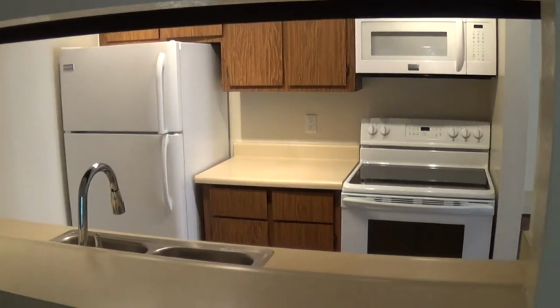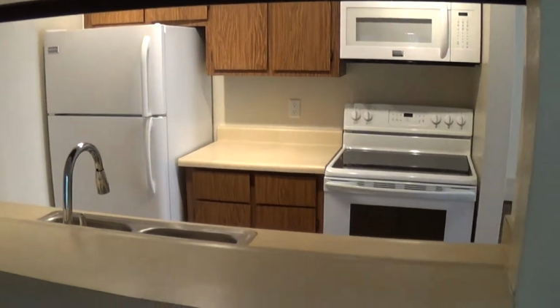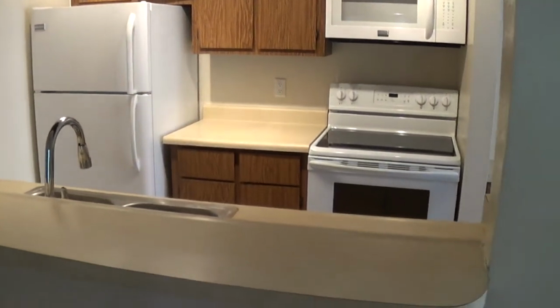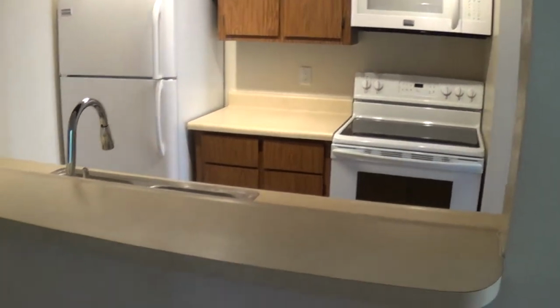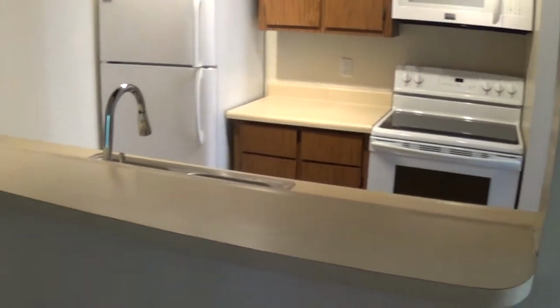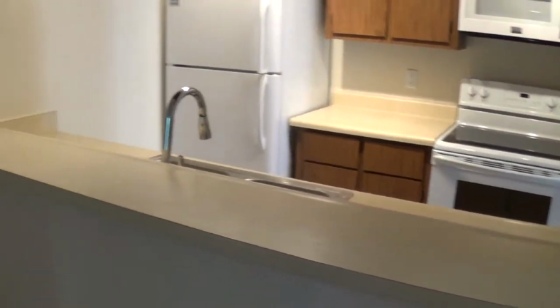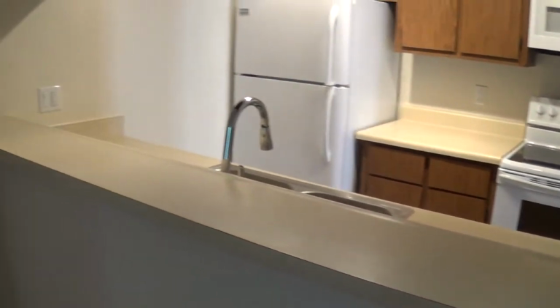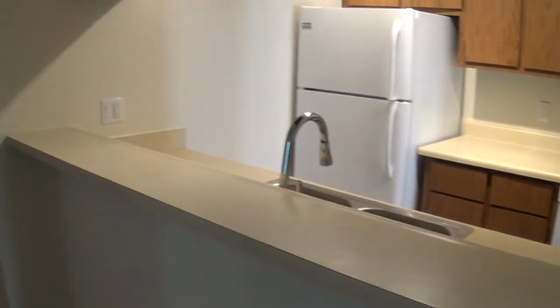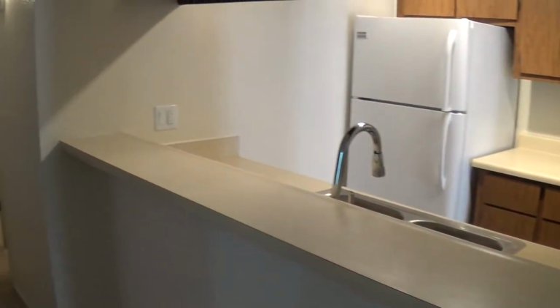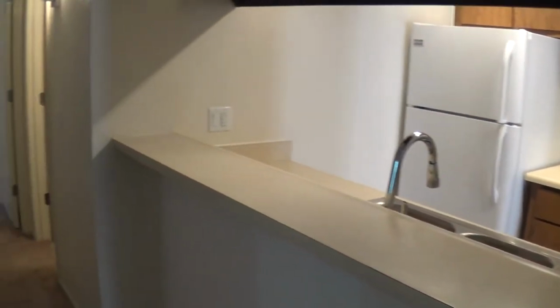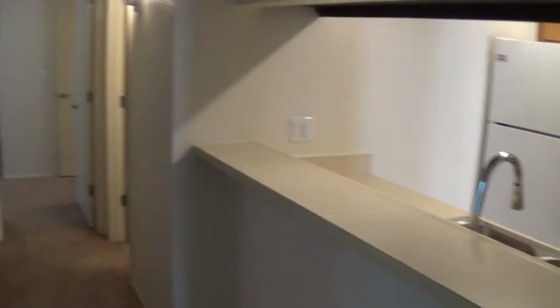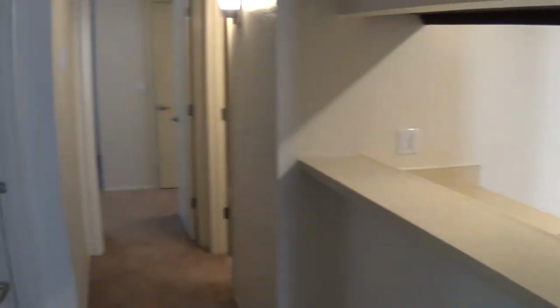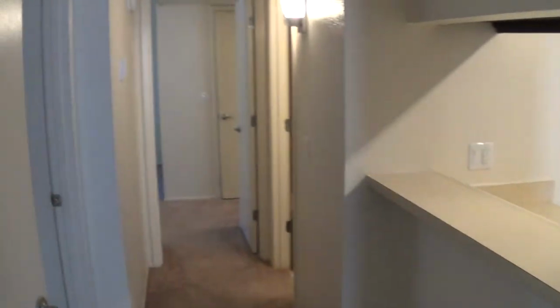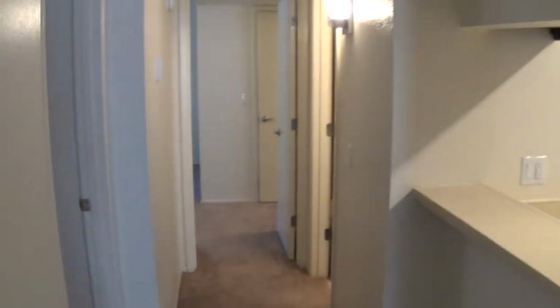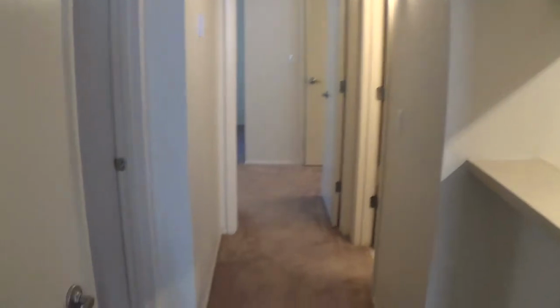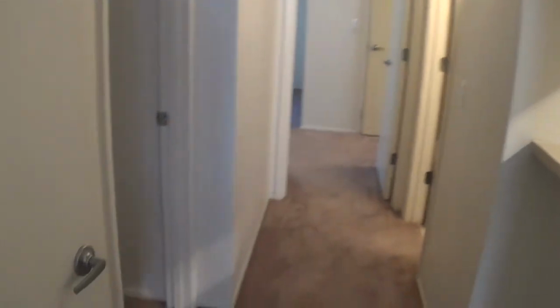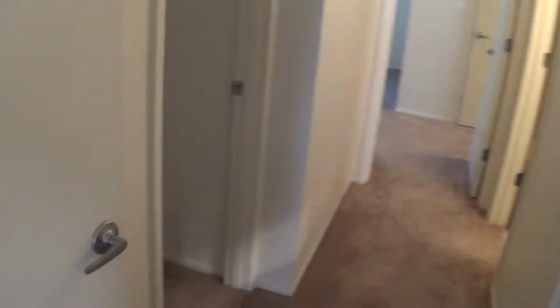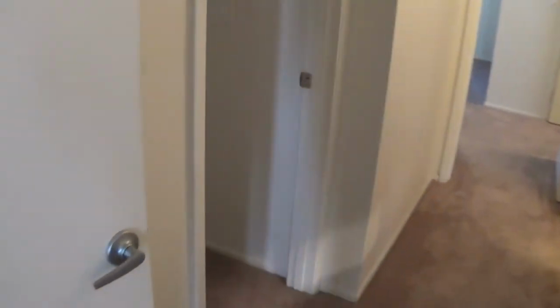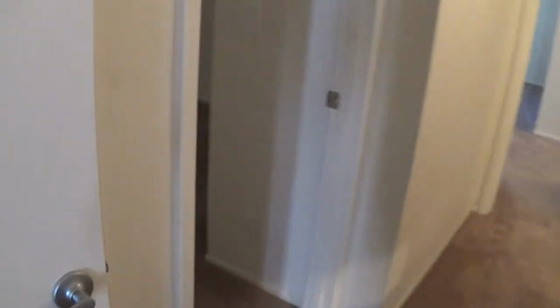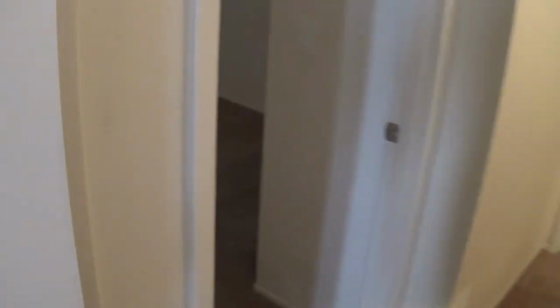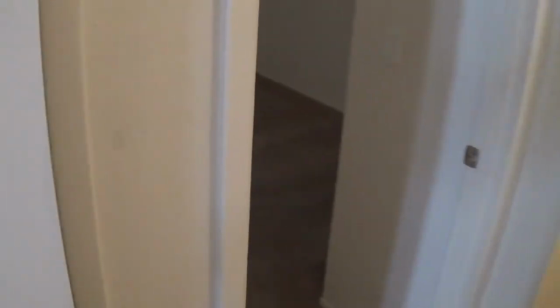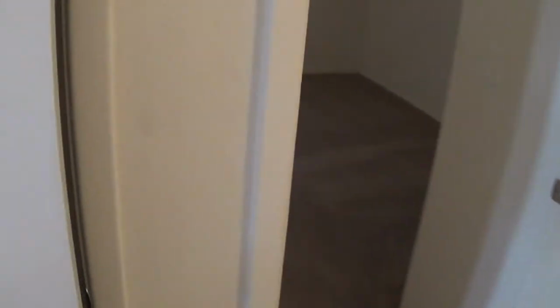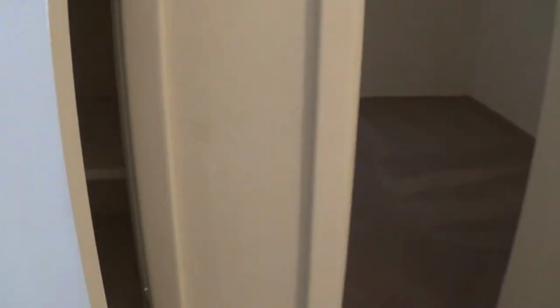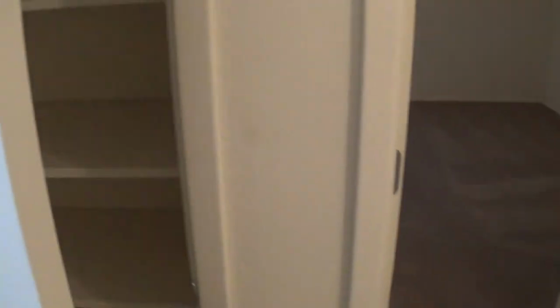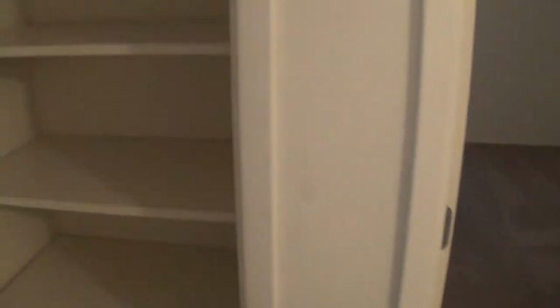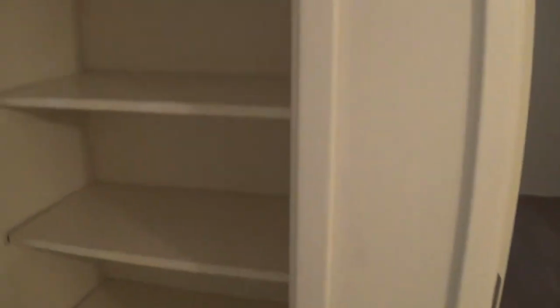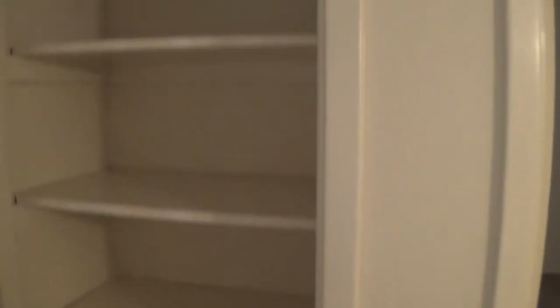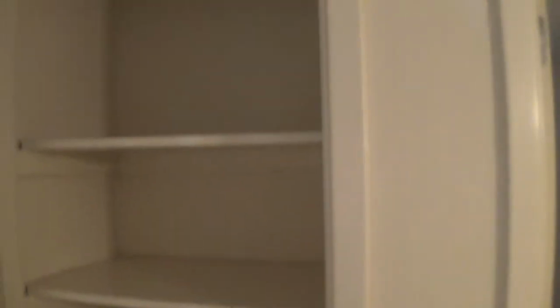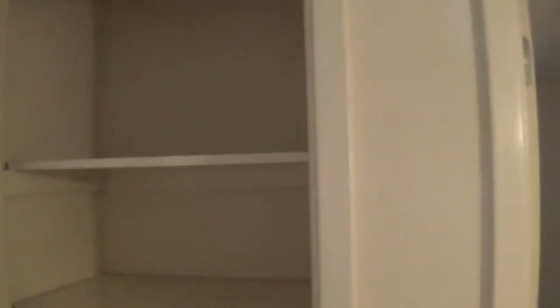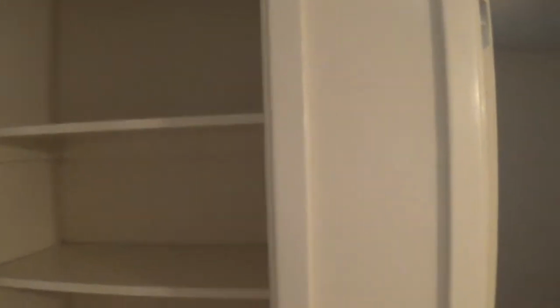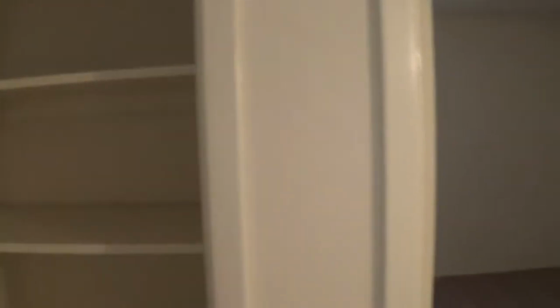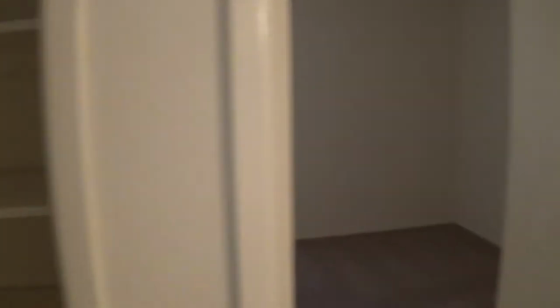This is our breakfast bar. And then coming down the hallway here, got a nice pantry and our linen closet.